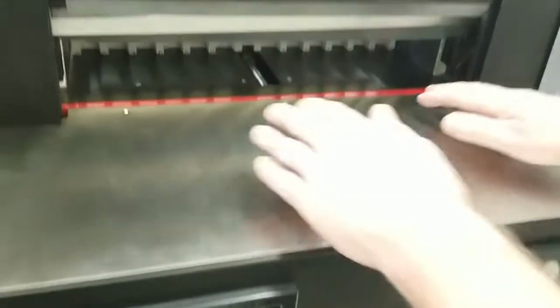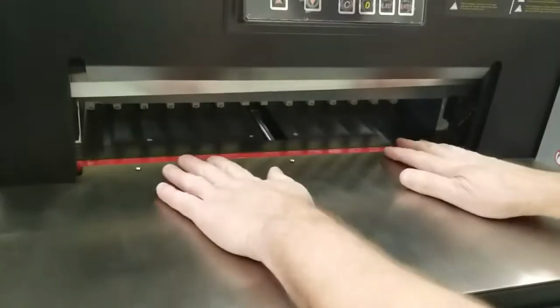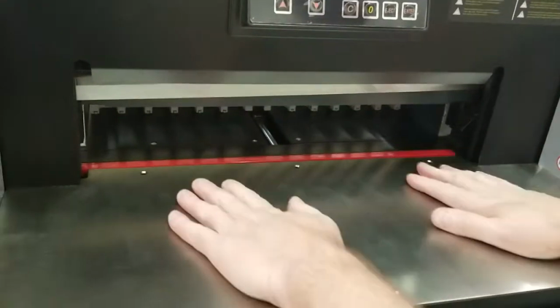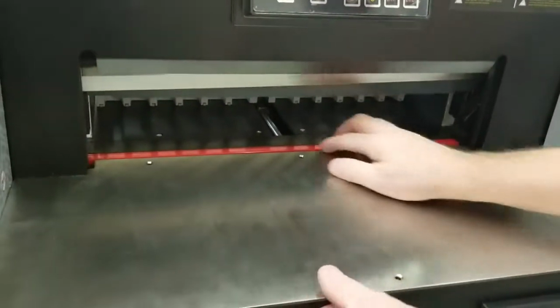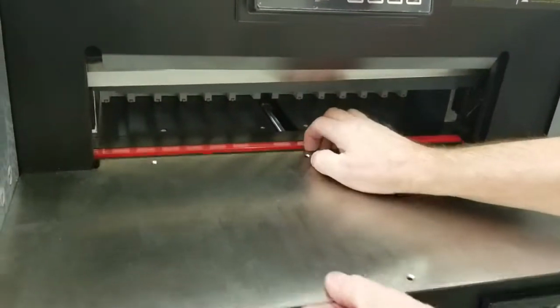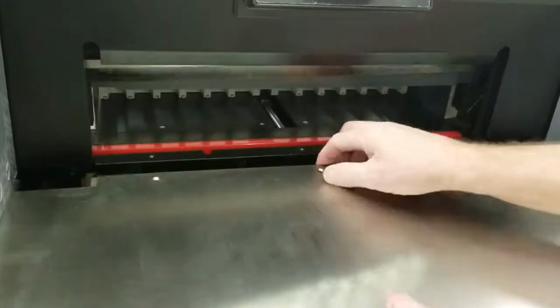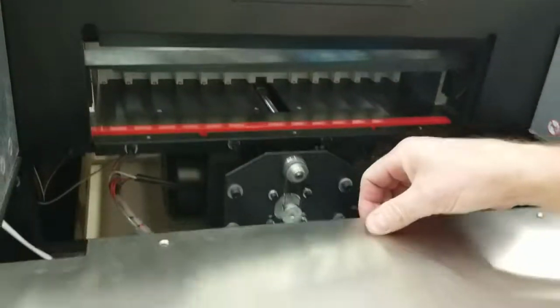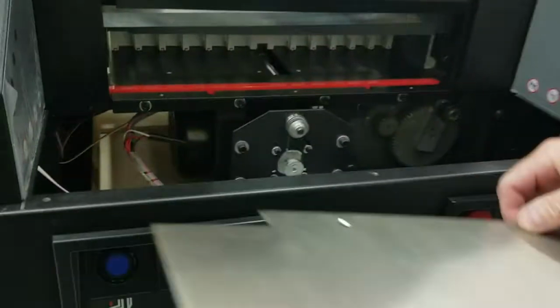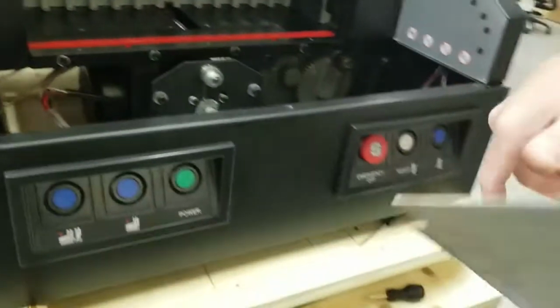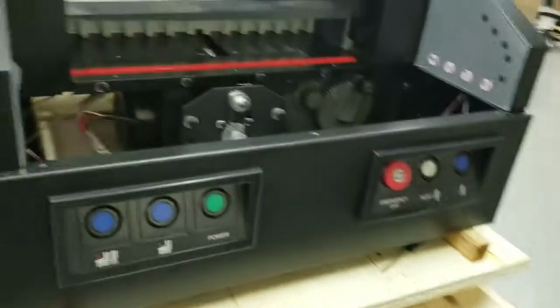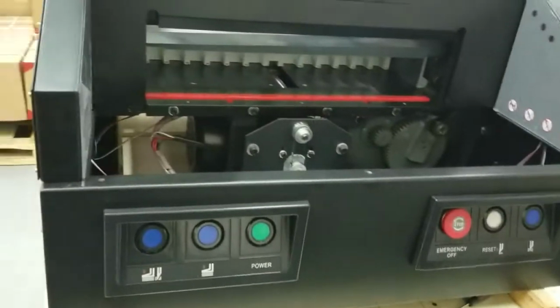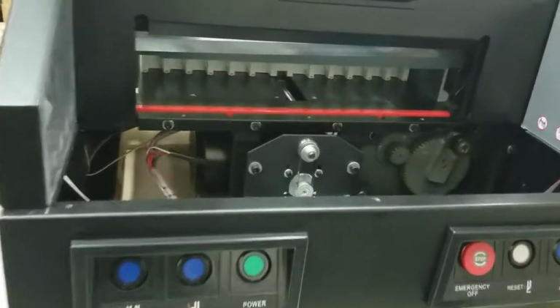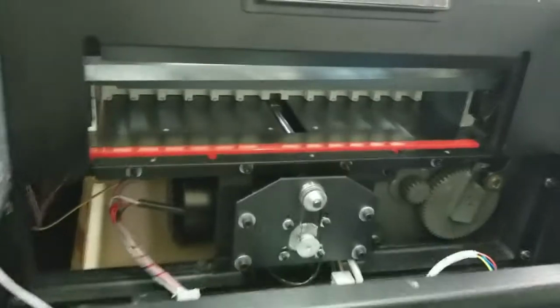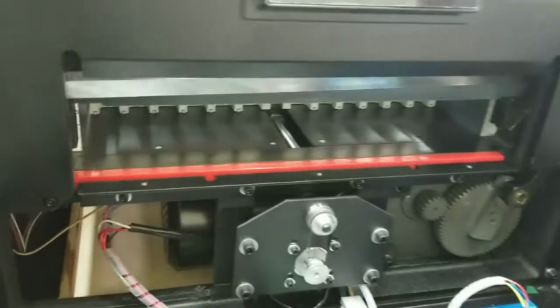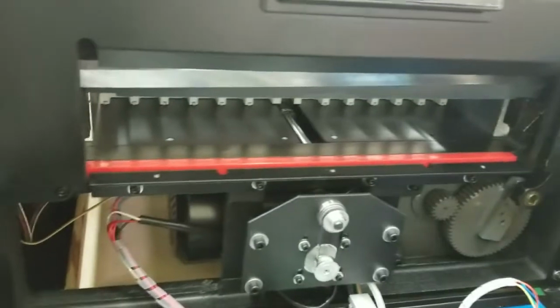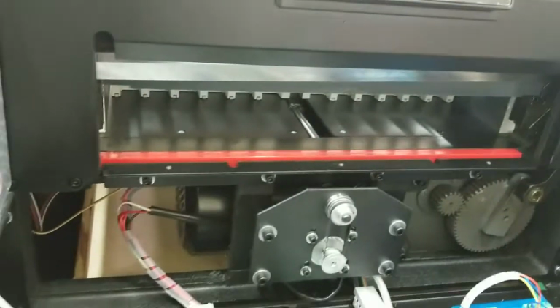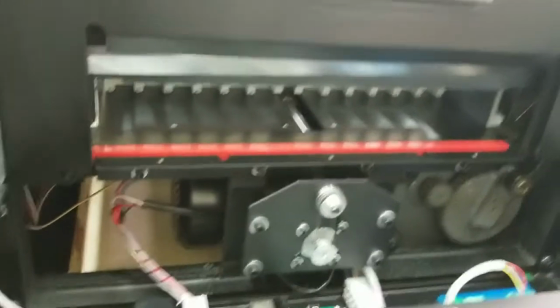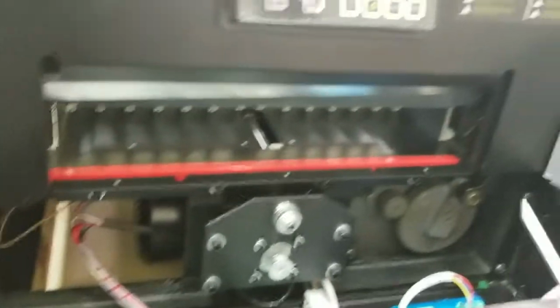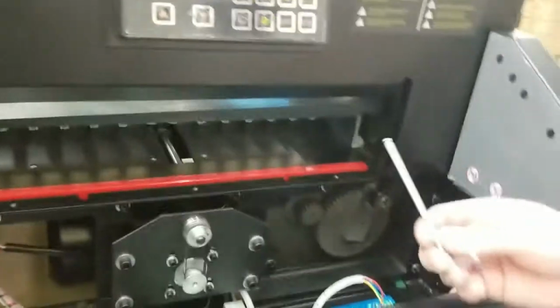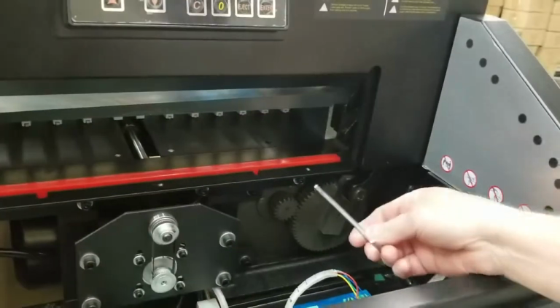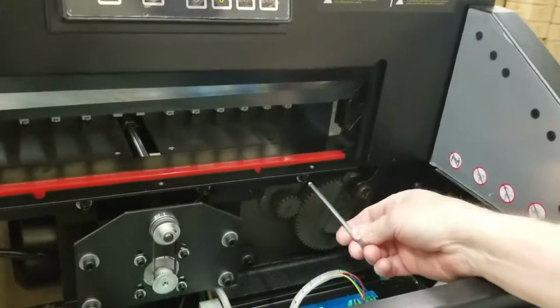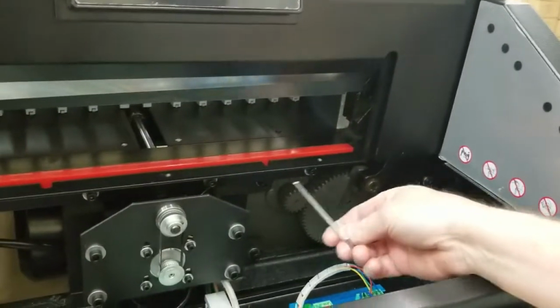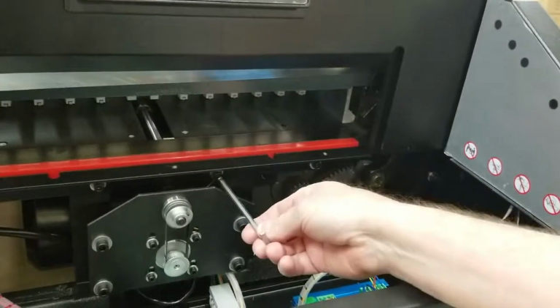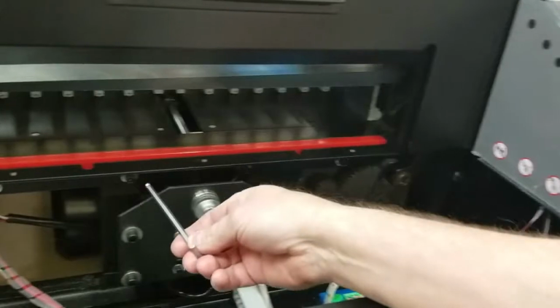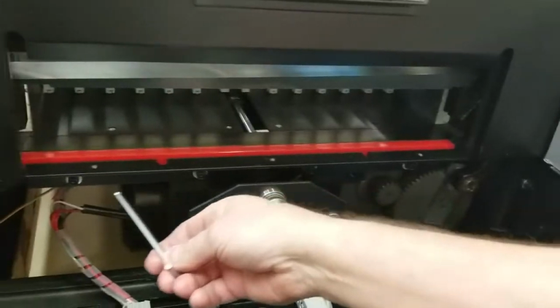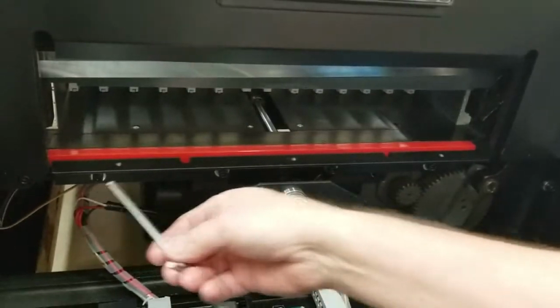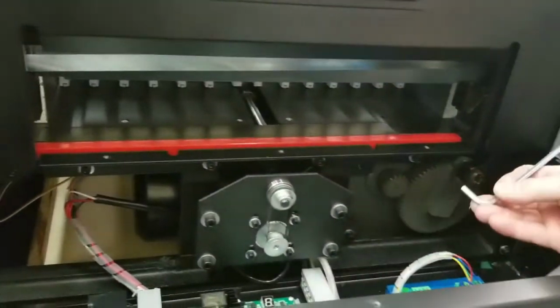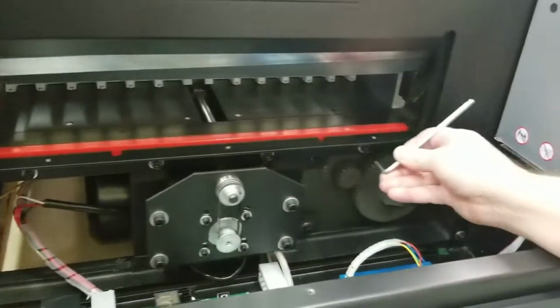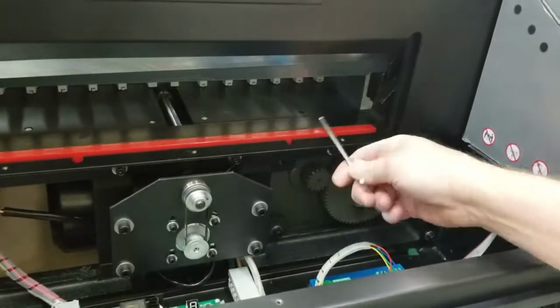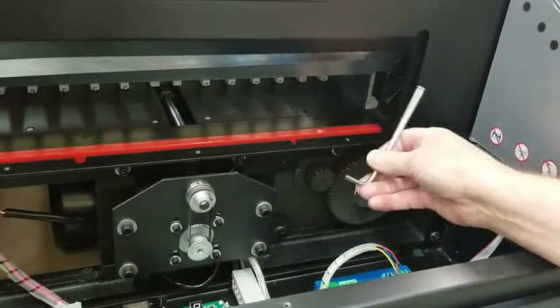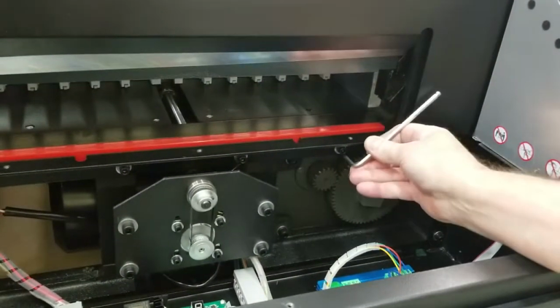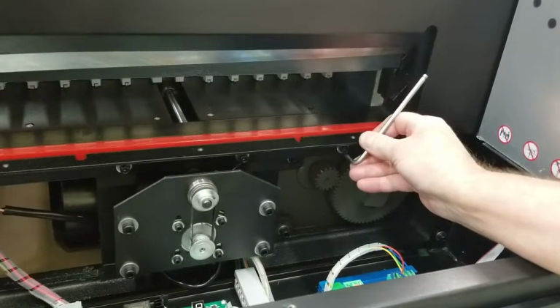Once you get all six screws out you can just slide this forward and put it to the side. You're going to need a five millimeter hex wrench — there are four bolts here and you just start loosening them to access the cut pad.